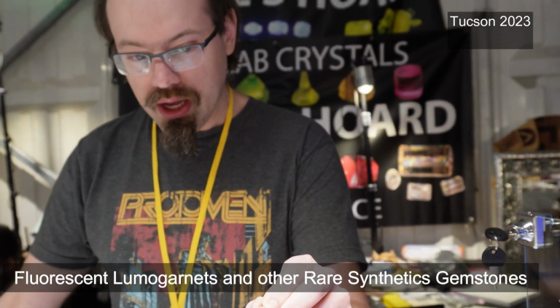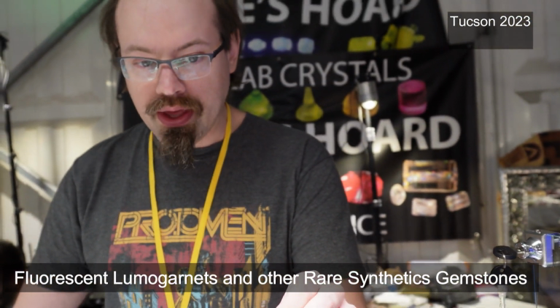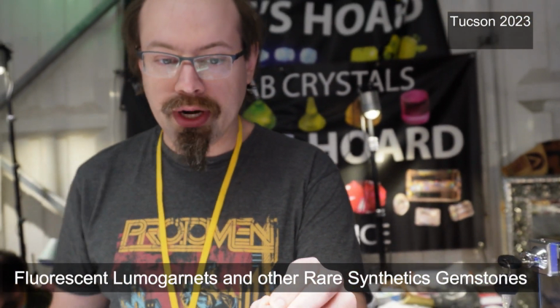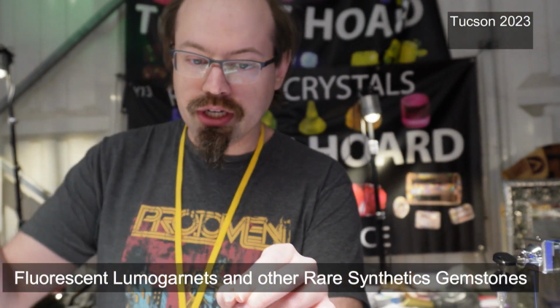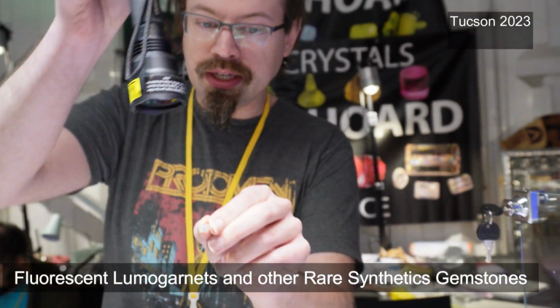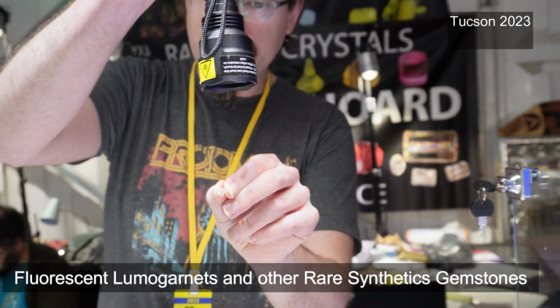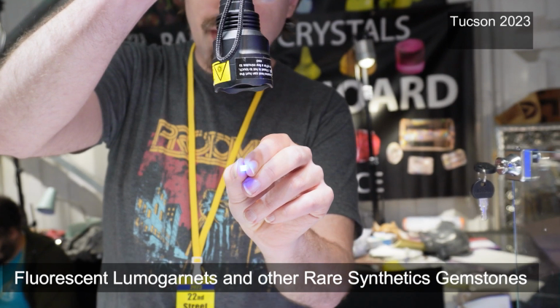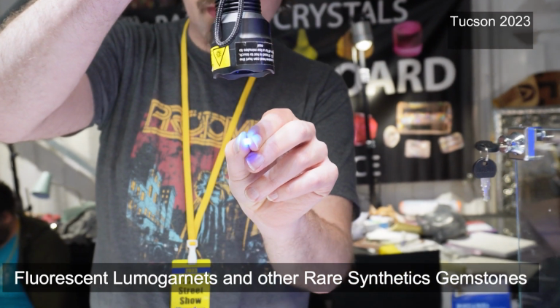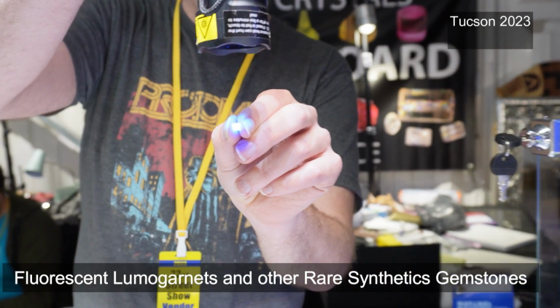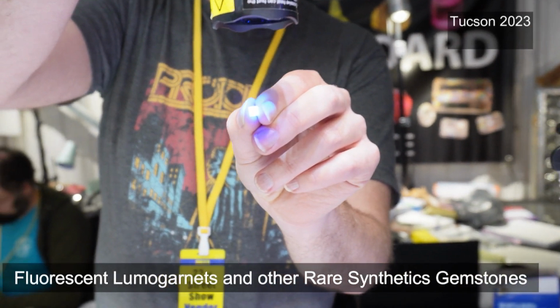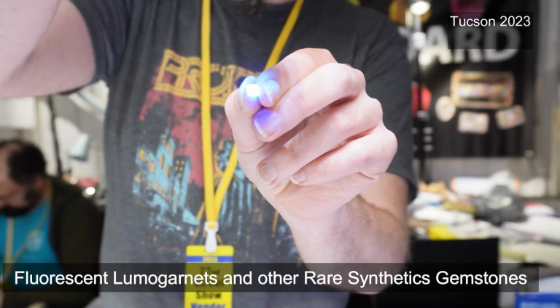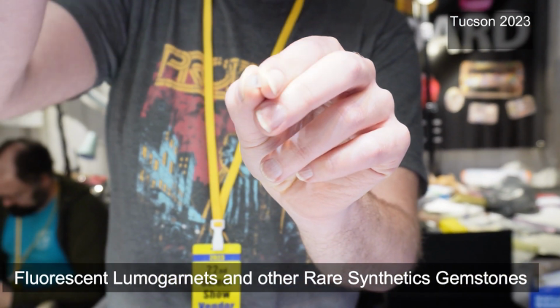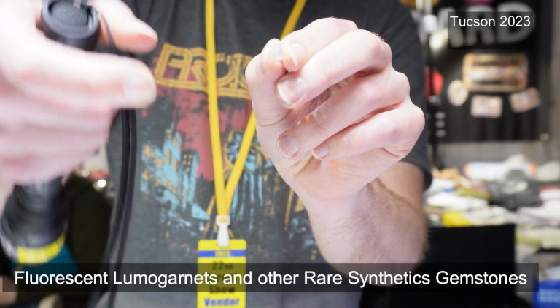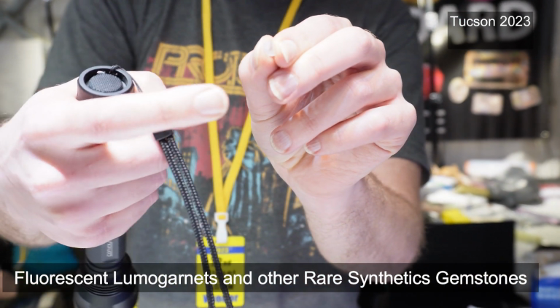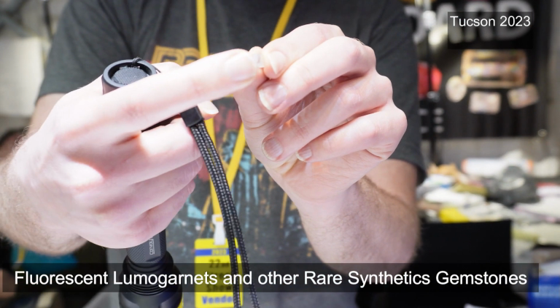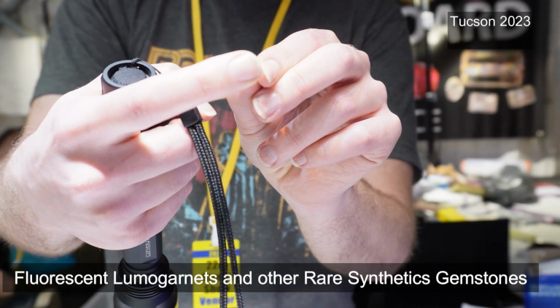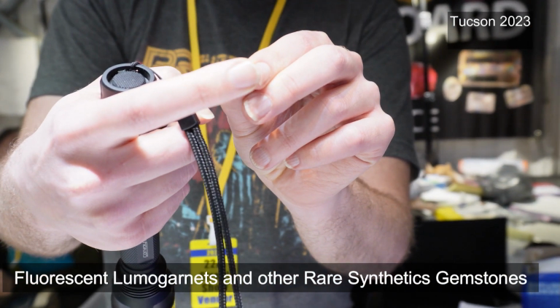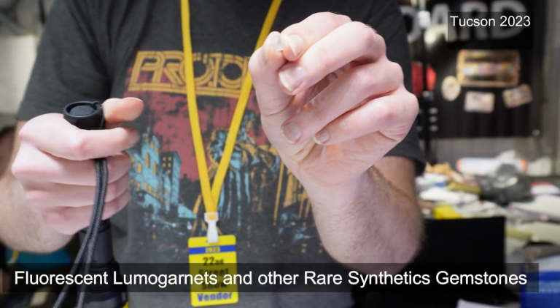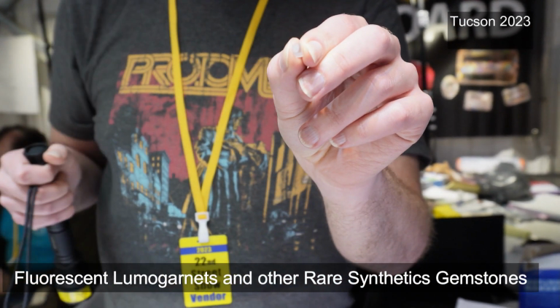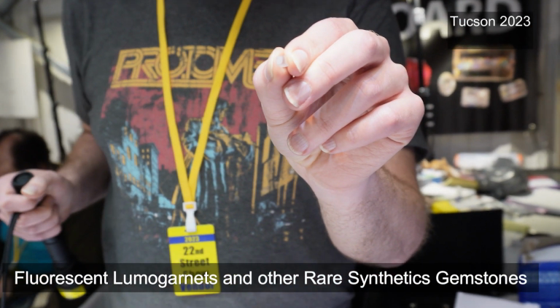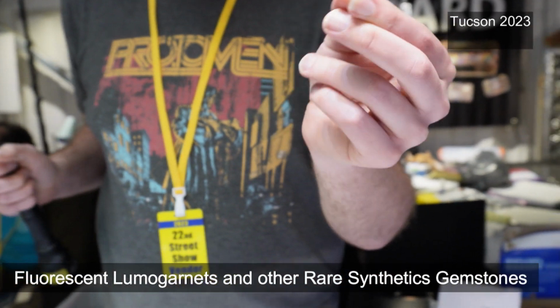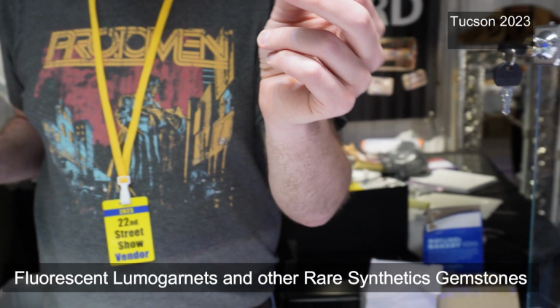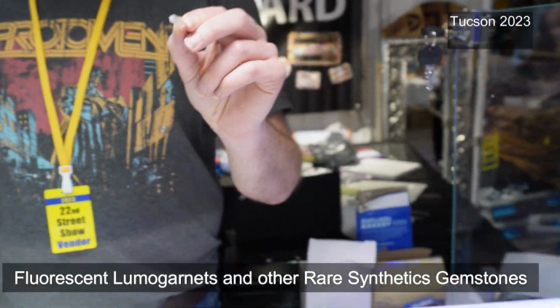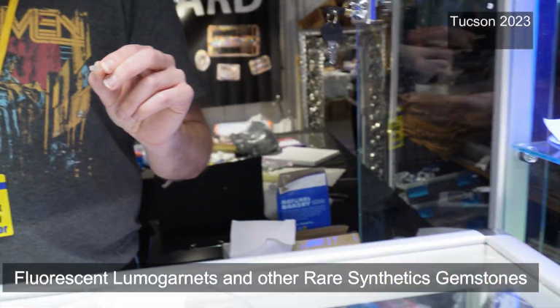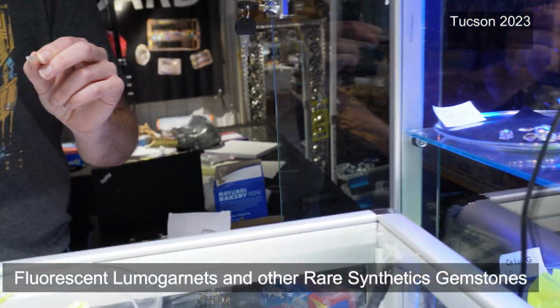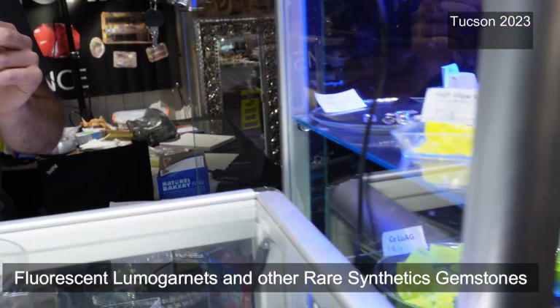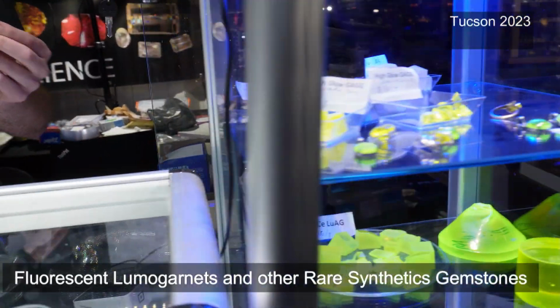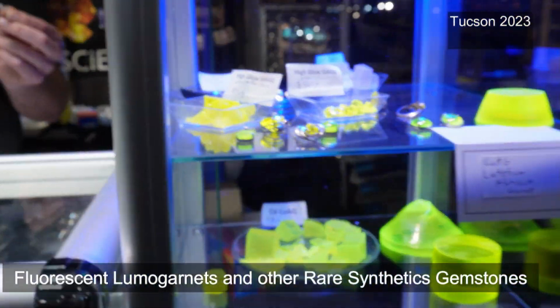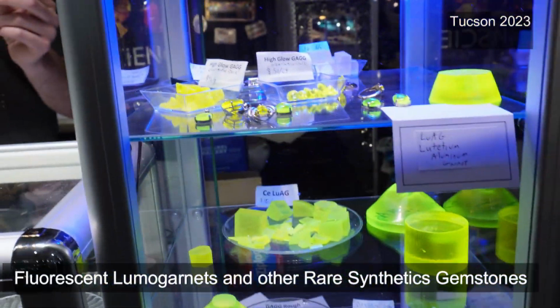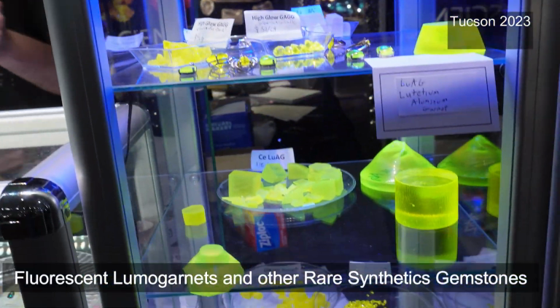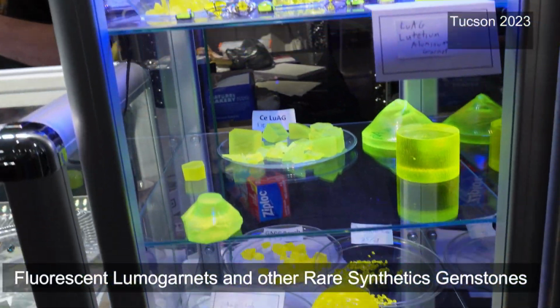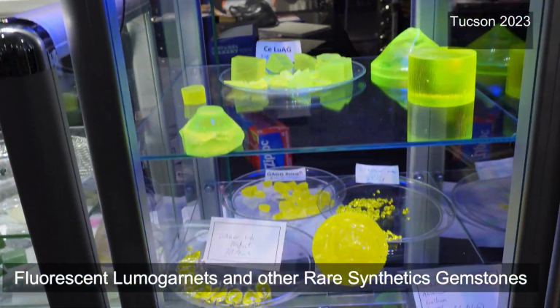So what they do is make a pixel like this — and then when radiation hits it, it glows, and the camera can pick up the glow right here. That's how they make digital x-ray machines. They do a similar thing with head scanners and CT scanners.